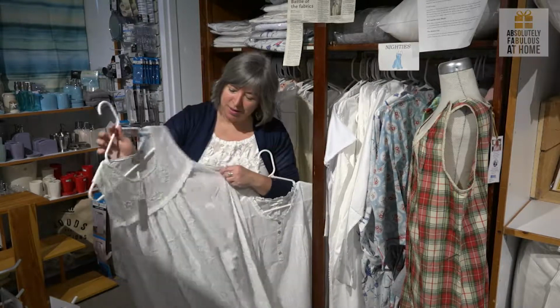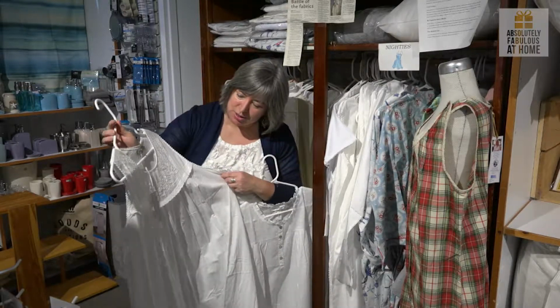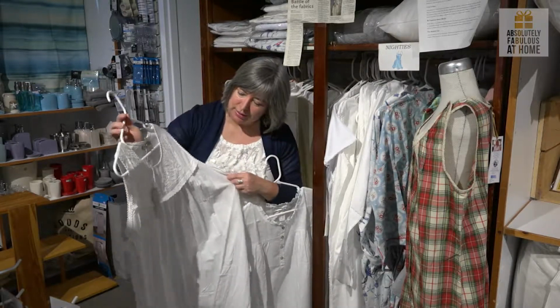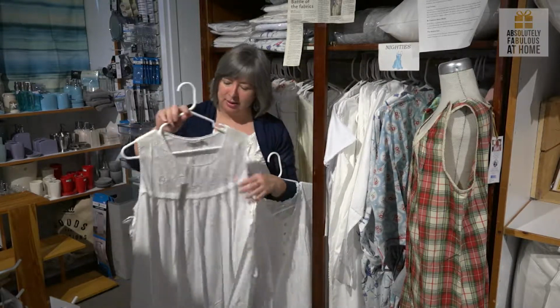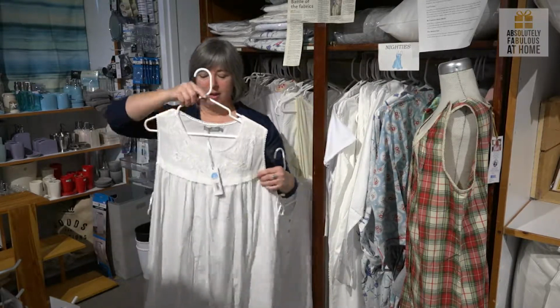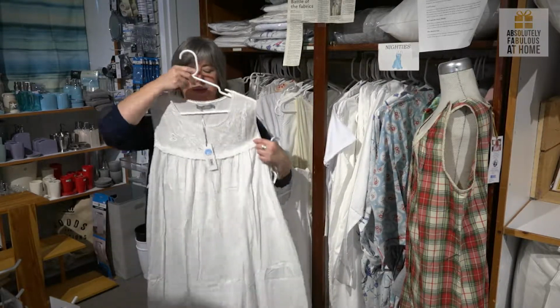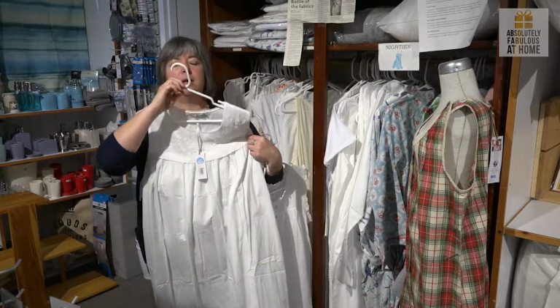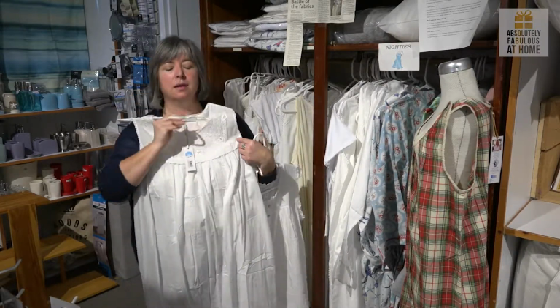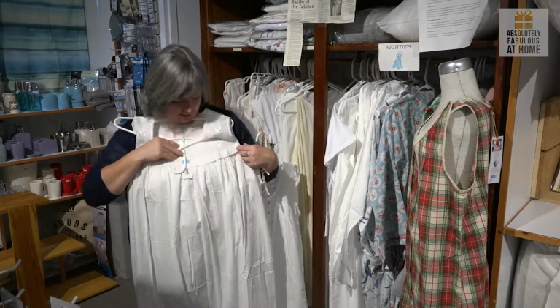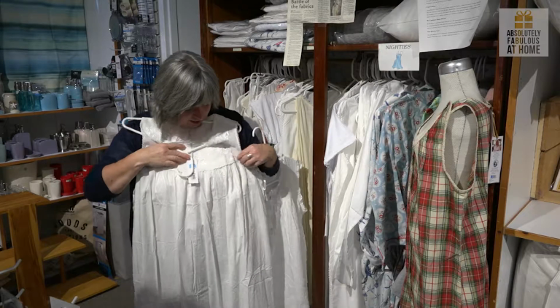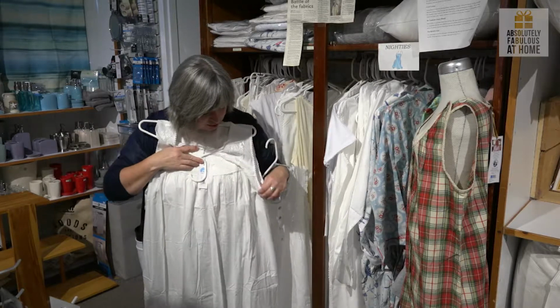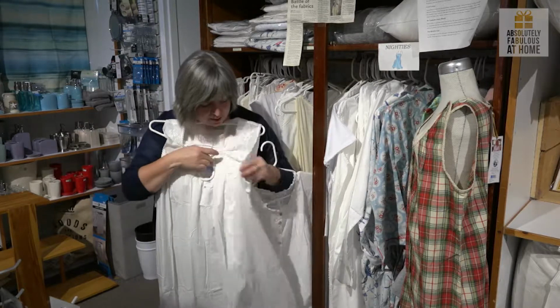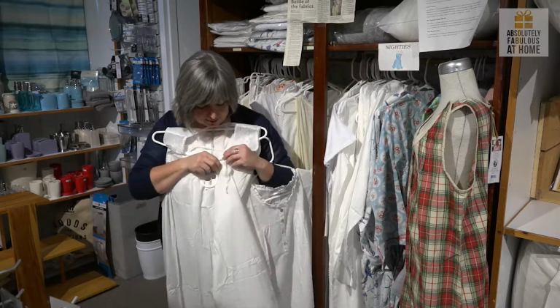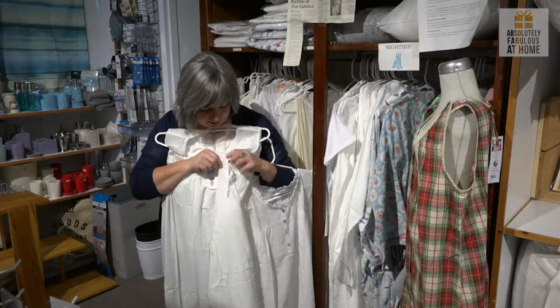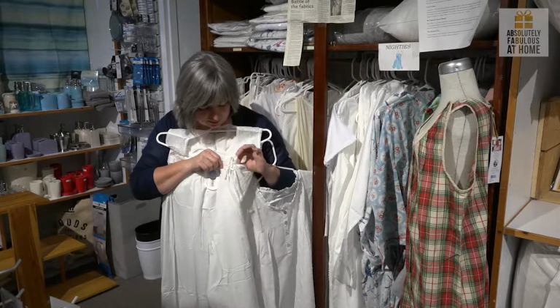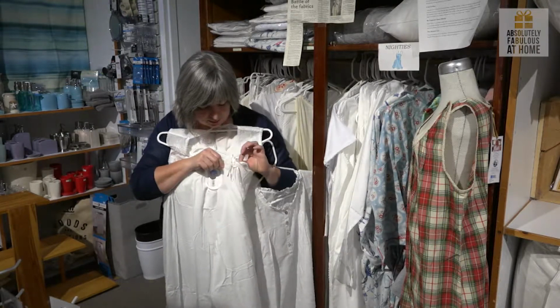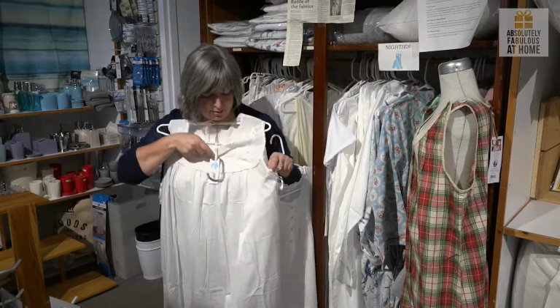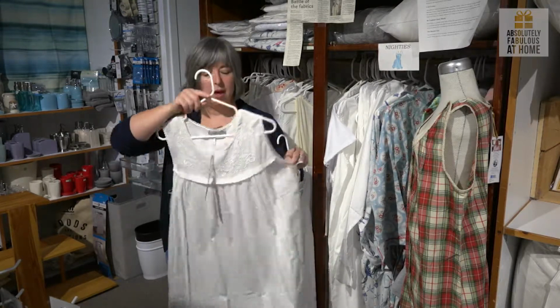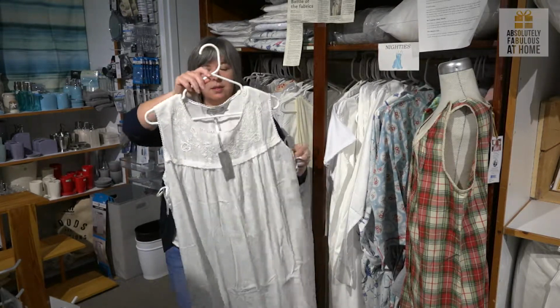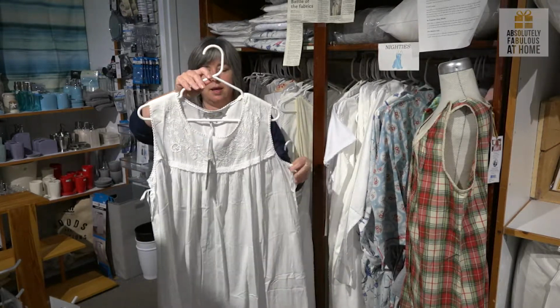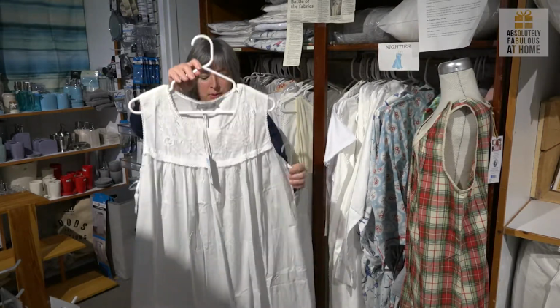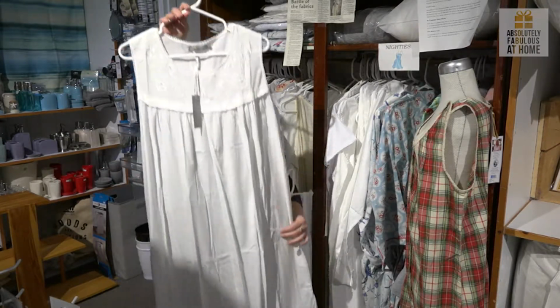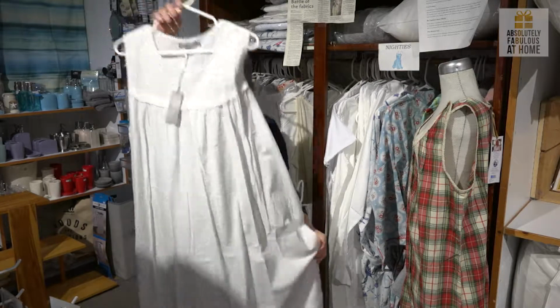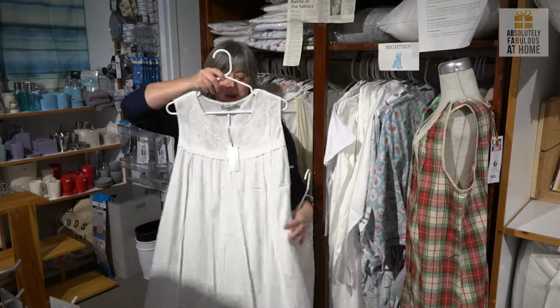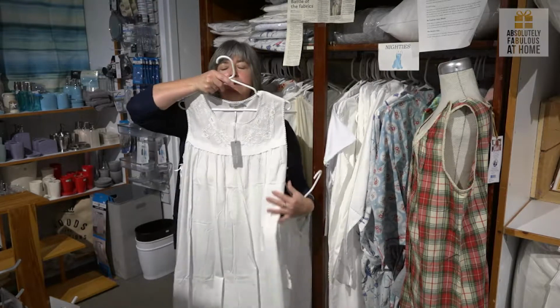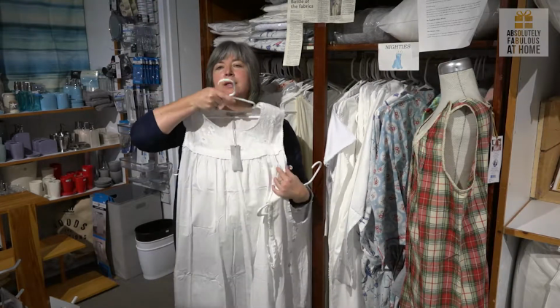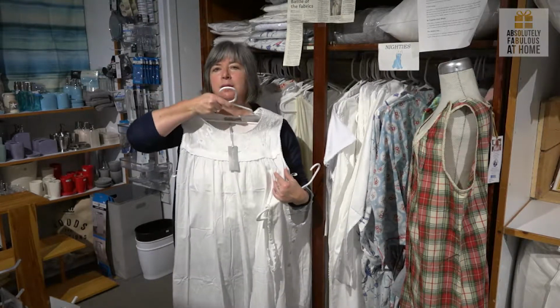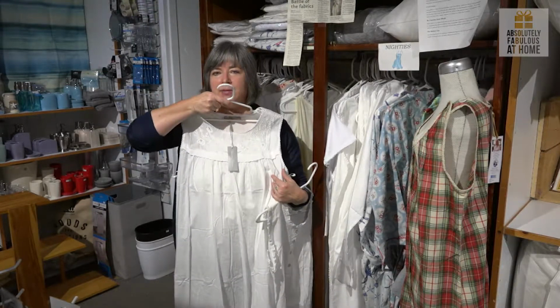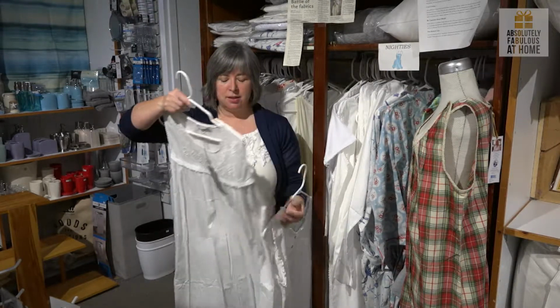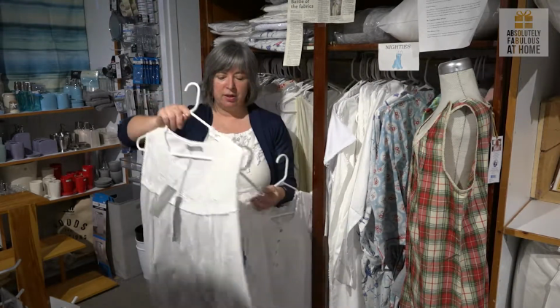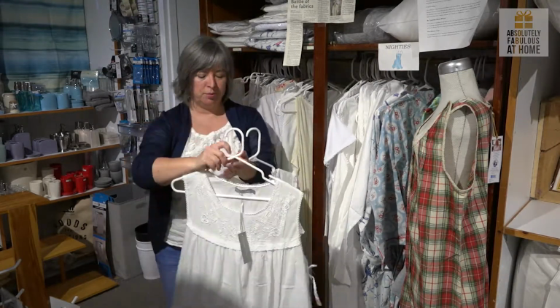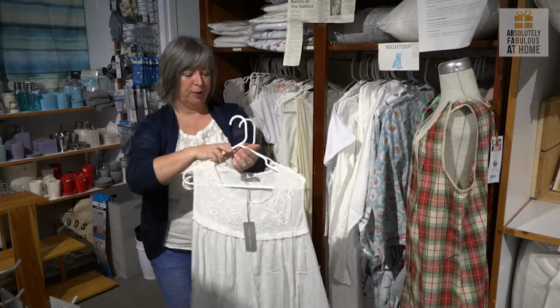This sweet little nightie has a gathered top, has little ties on the side of ribbon, just about mid-calf length, so very comfortable to wear.